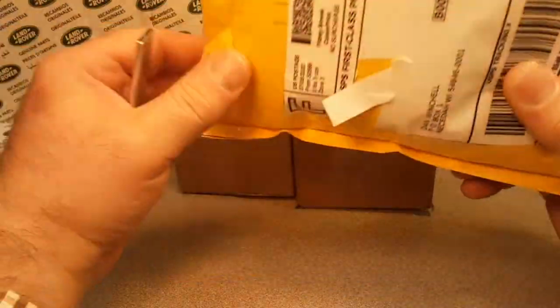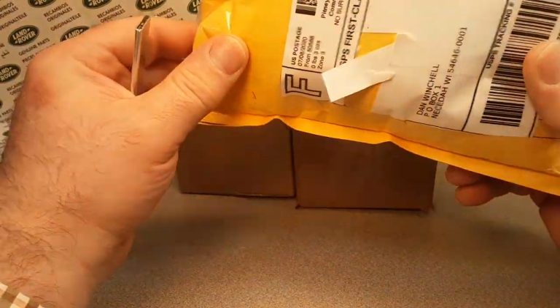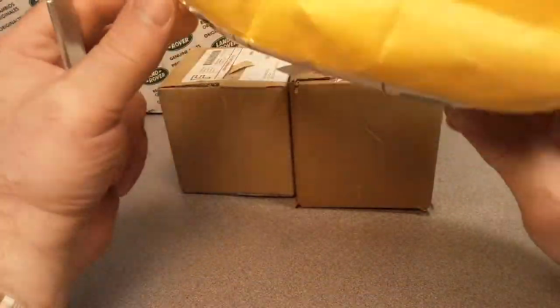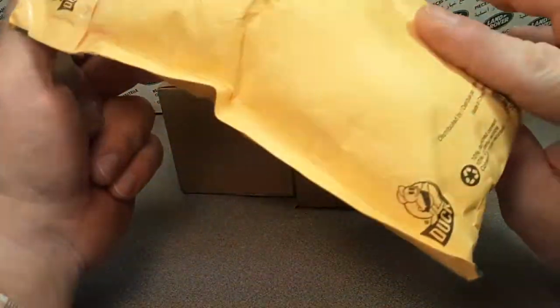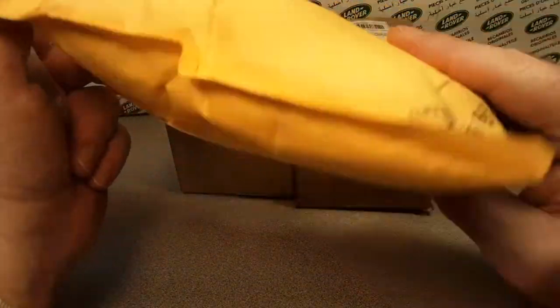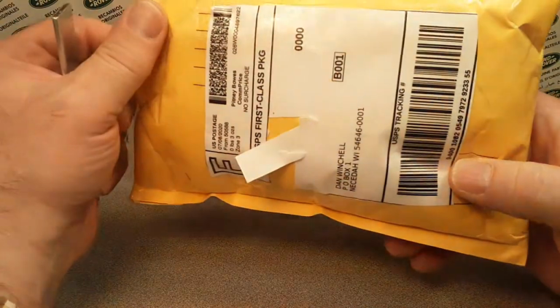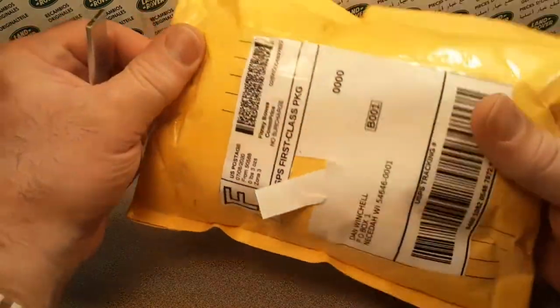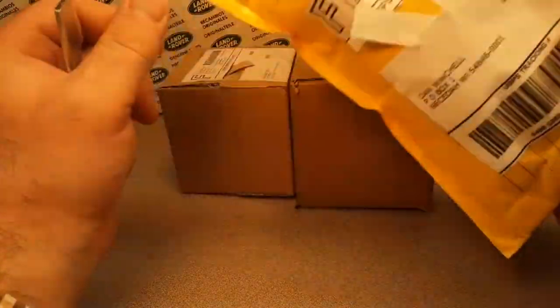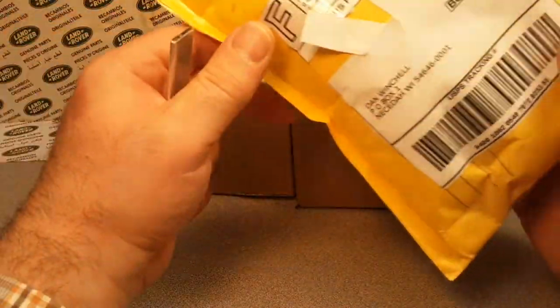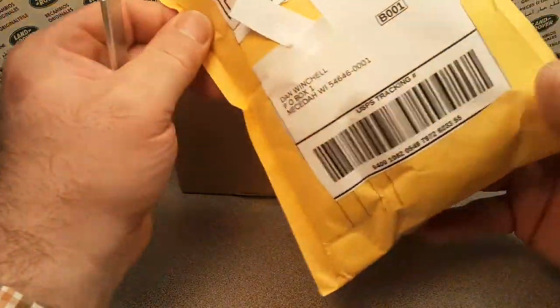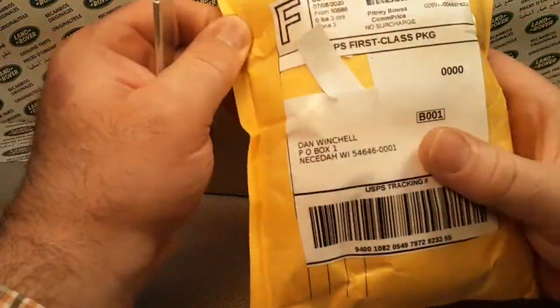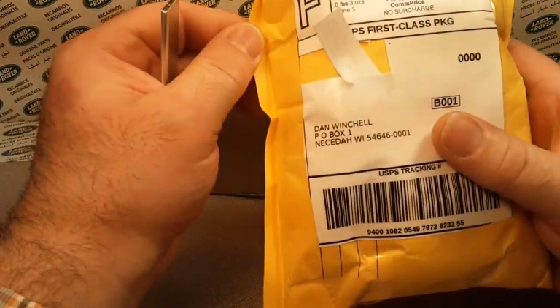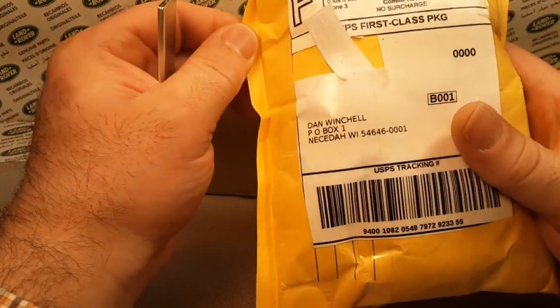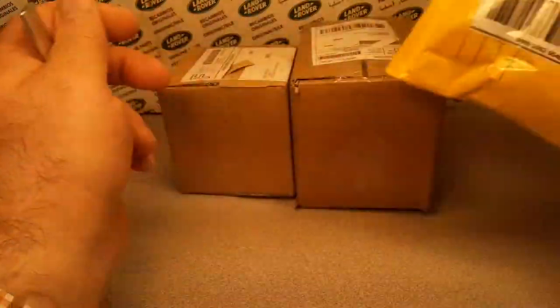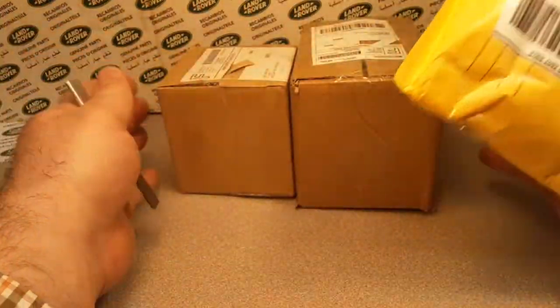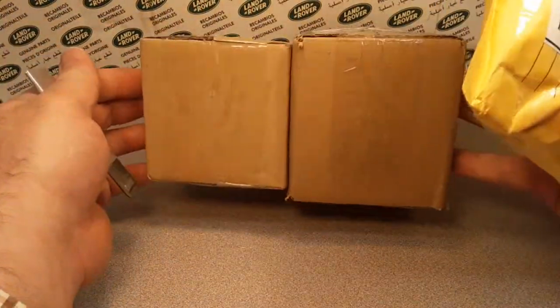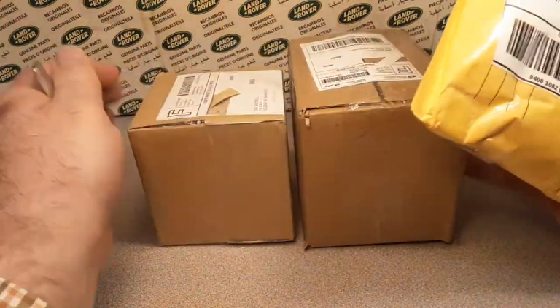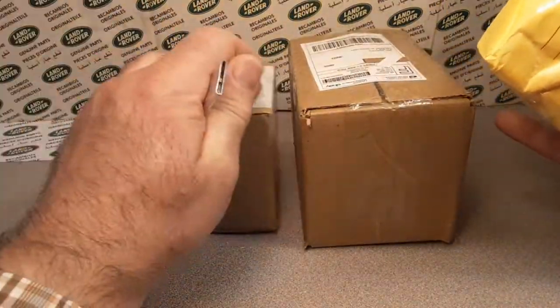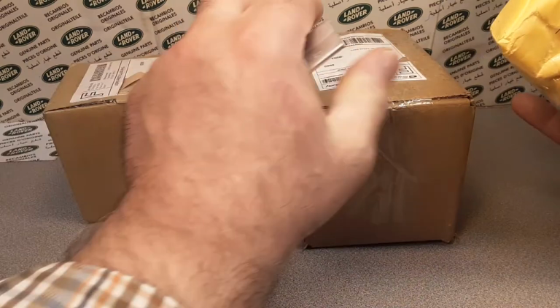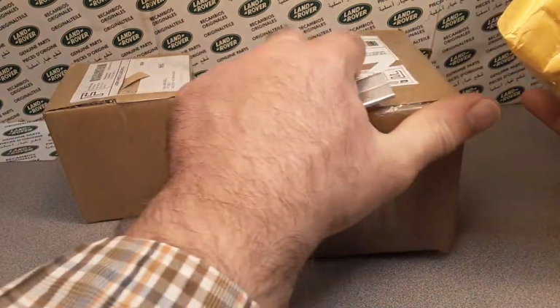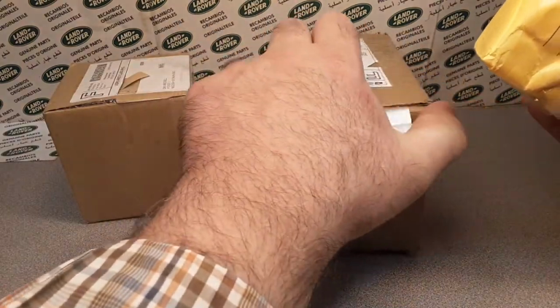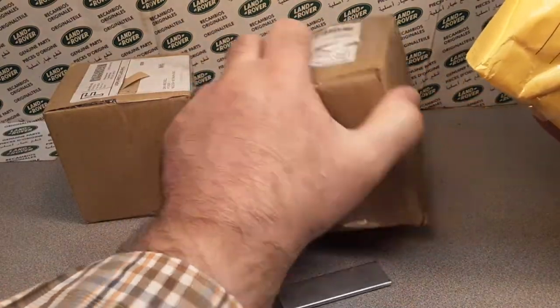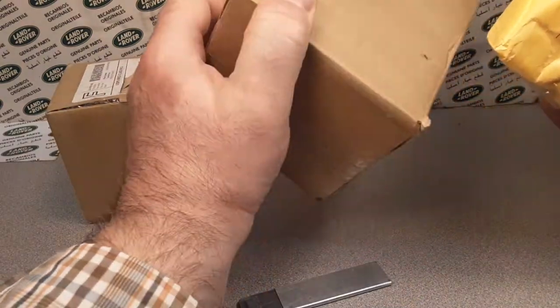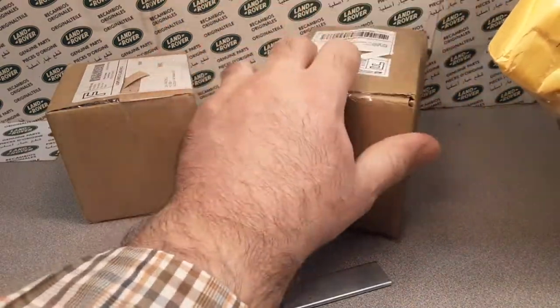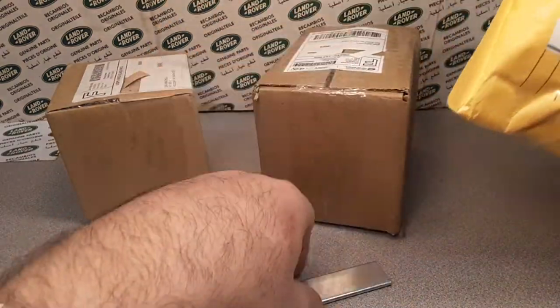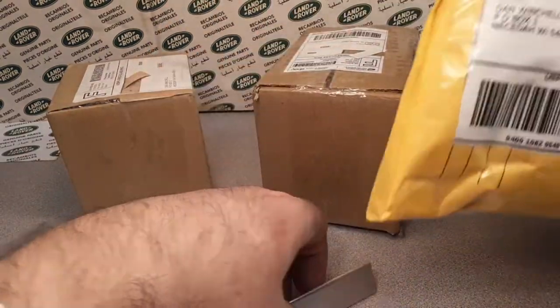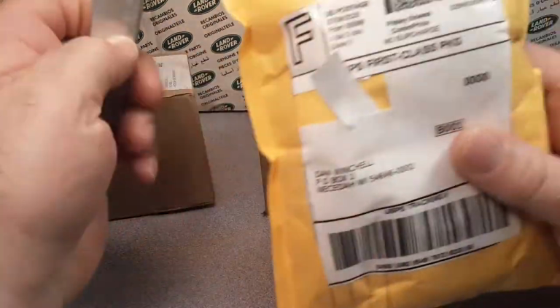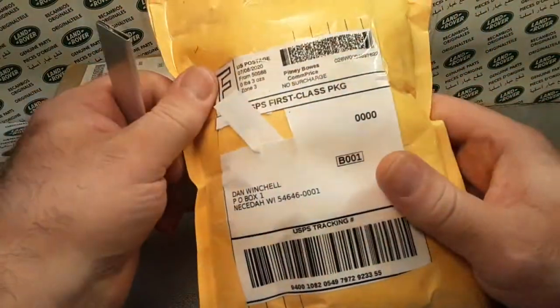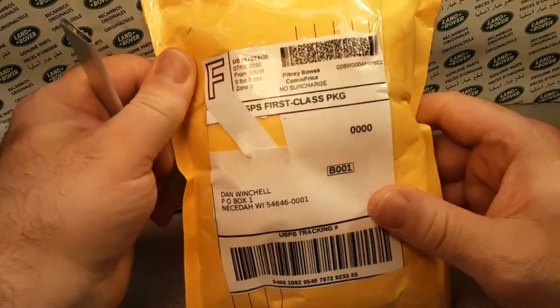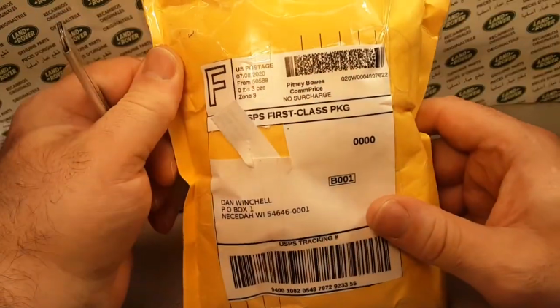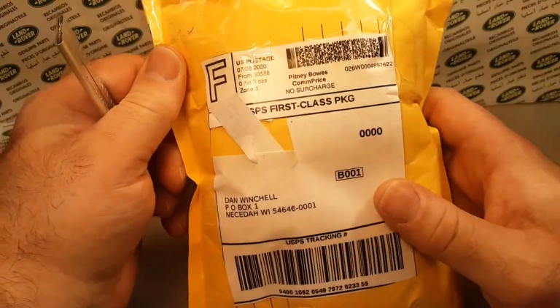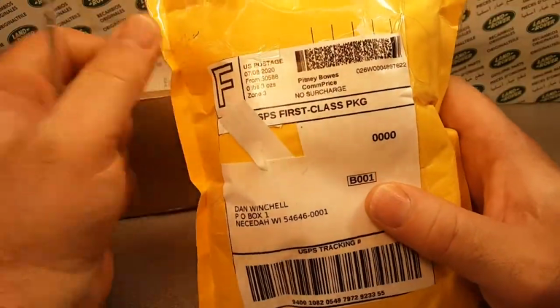Today we've got an Unboxing Saturday again. Let's see what we got. We got two boxes, and this one here is kind of heavy. Curious what's going on.